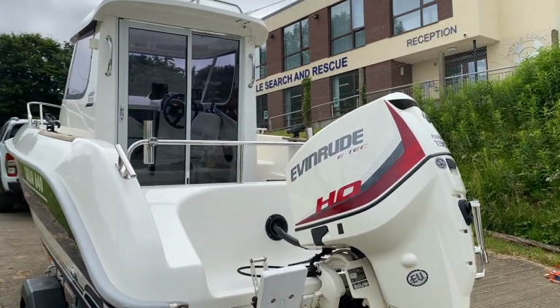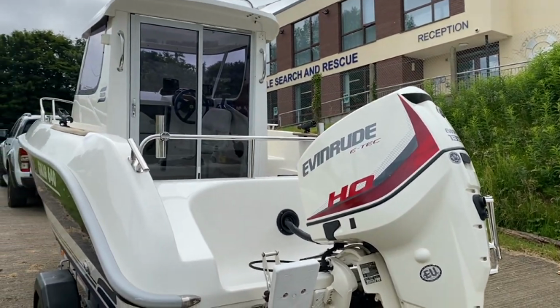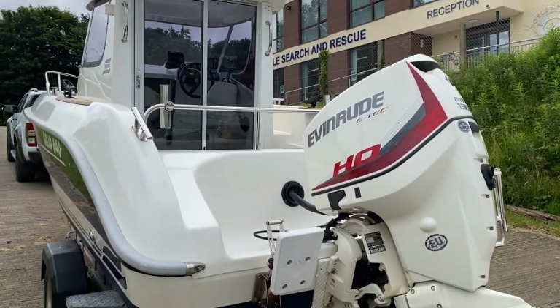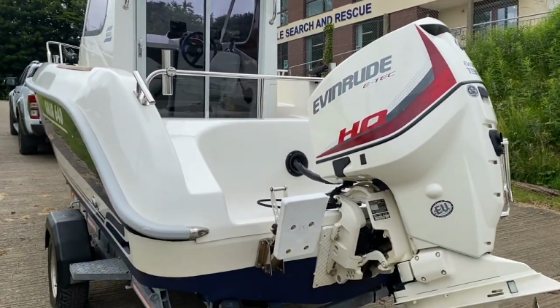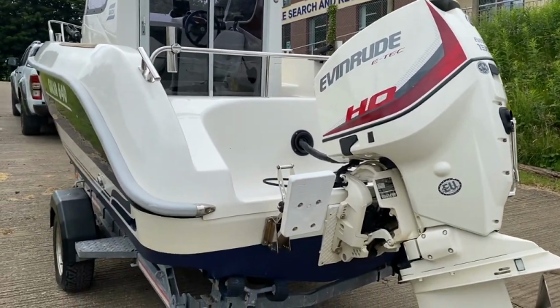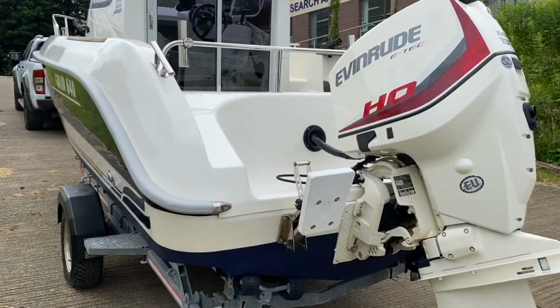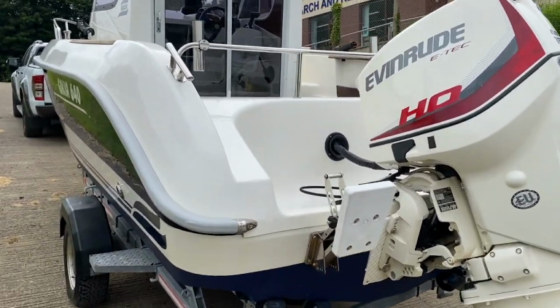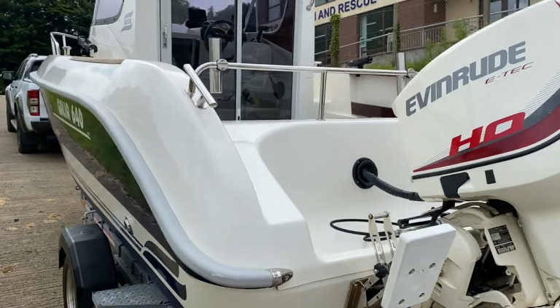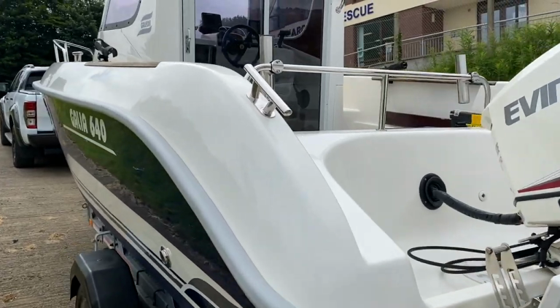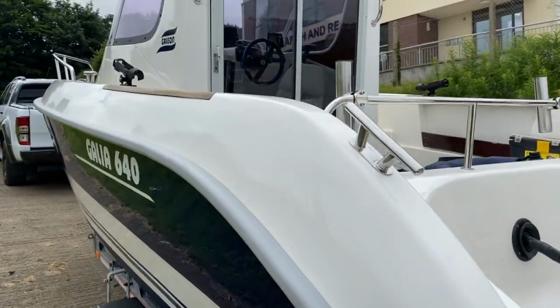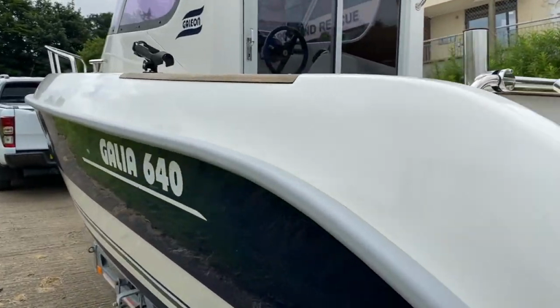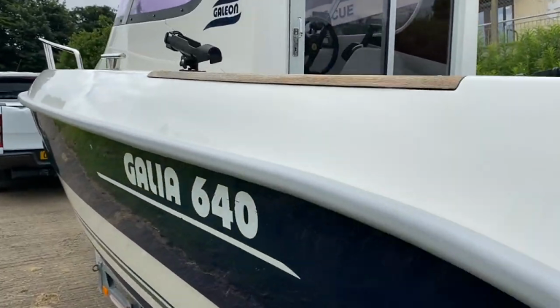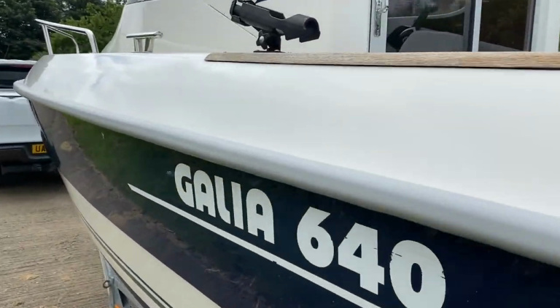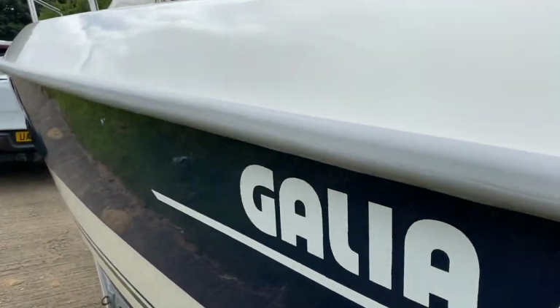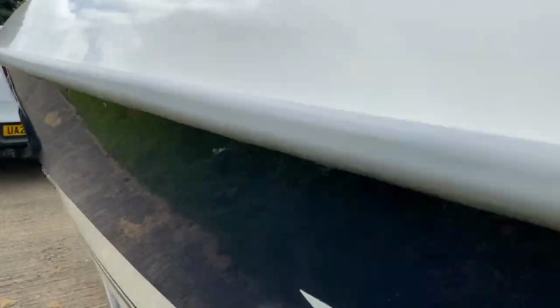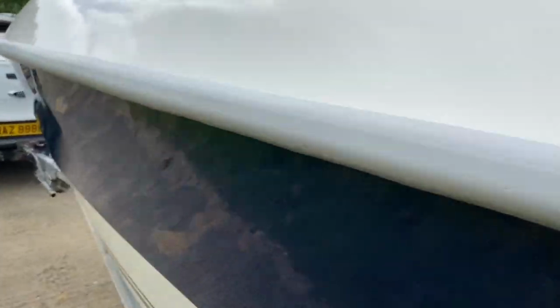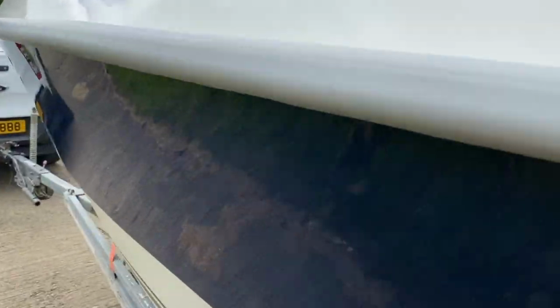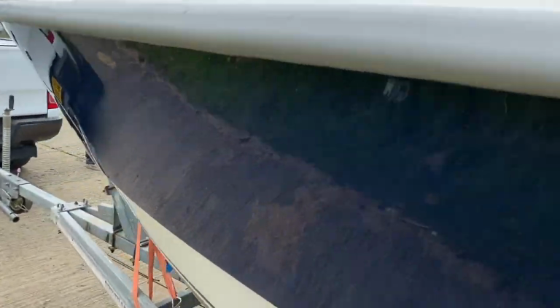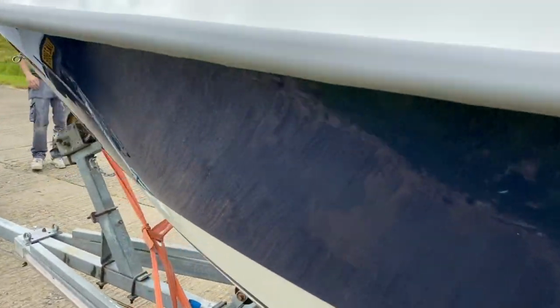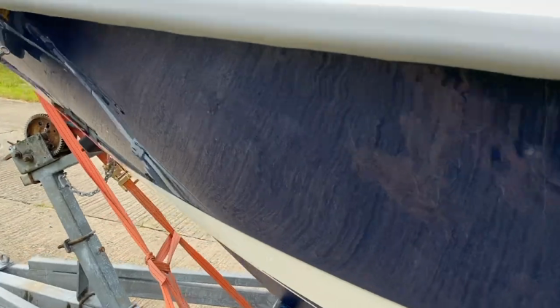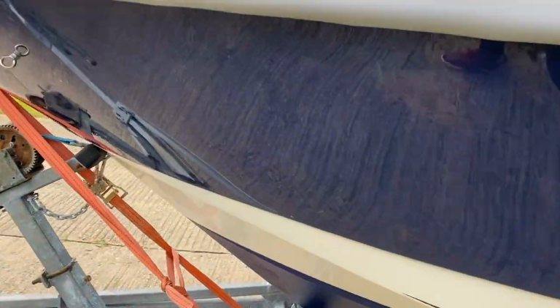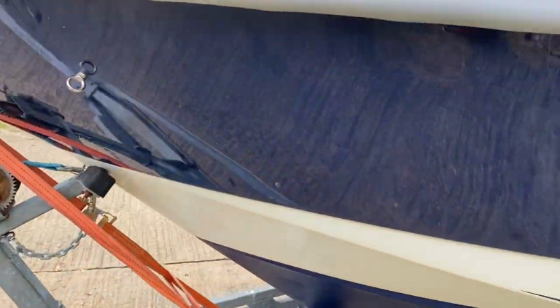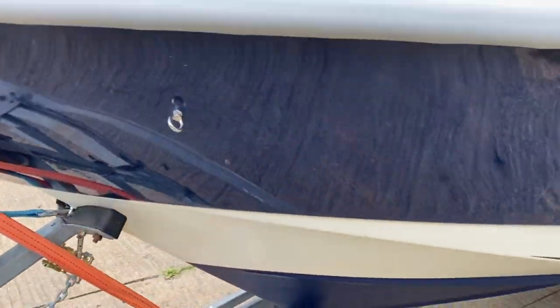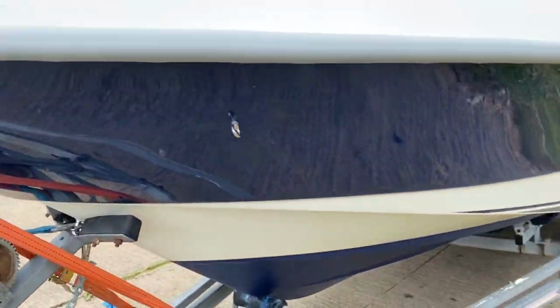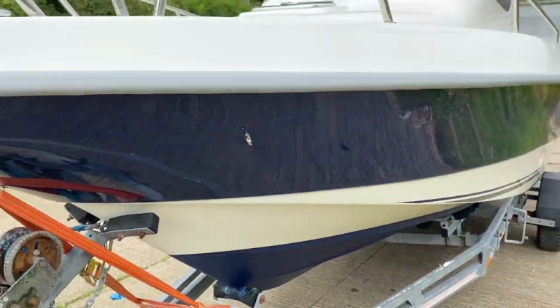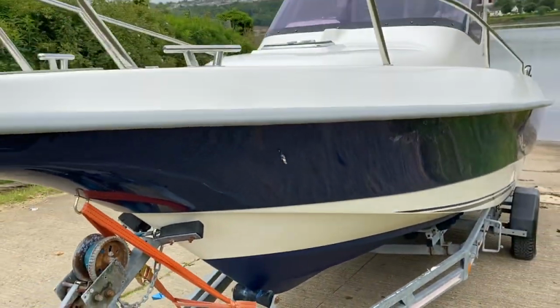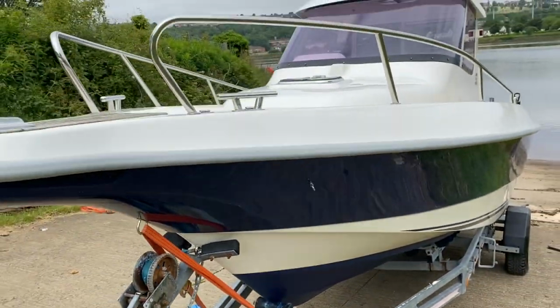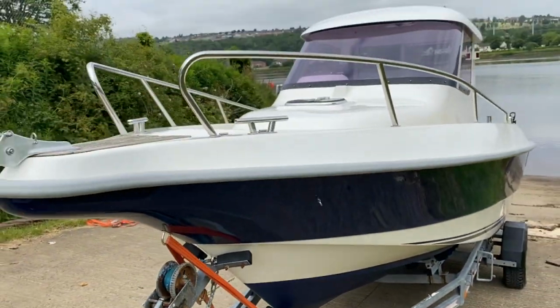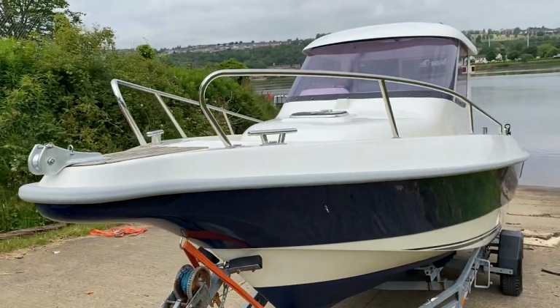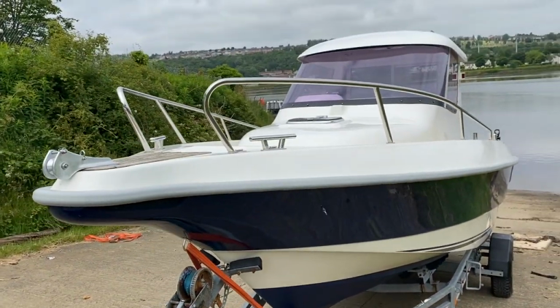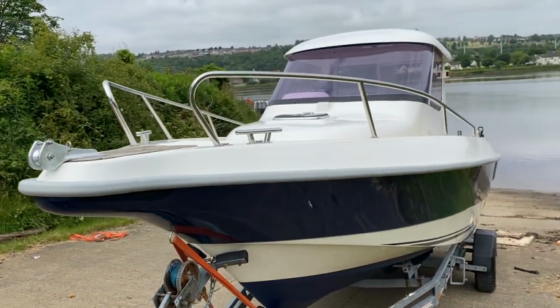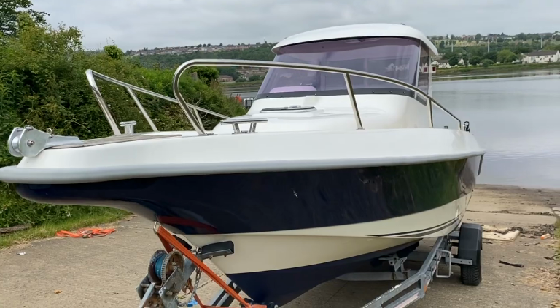The maximum rated horsepower for this hull is 150, so we've got a 135 — I expect the performance to be pretty good. We're going to get it launched here now and show you how this boat performs on the water.